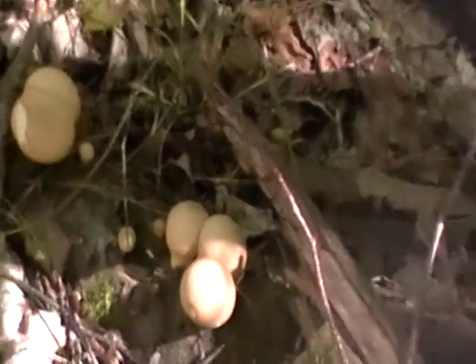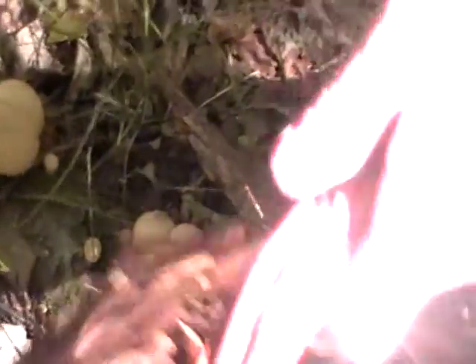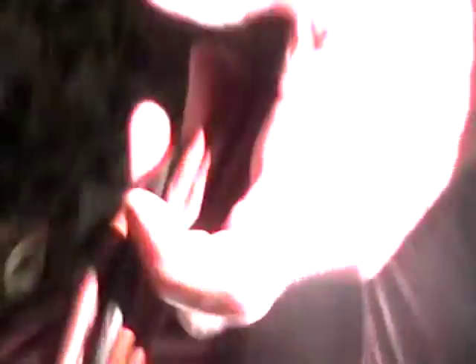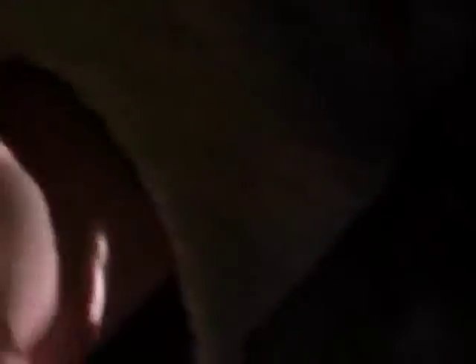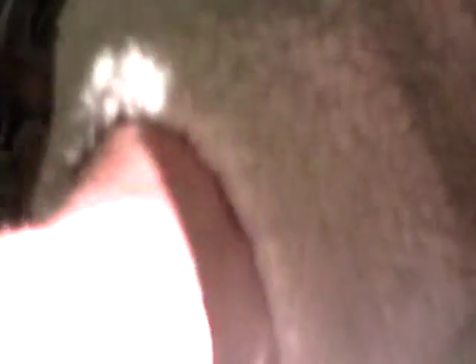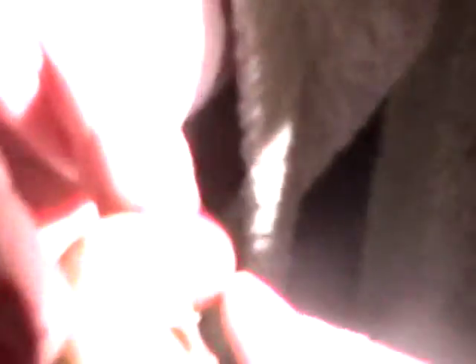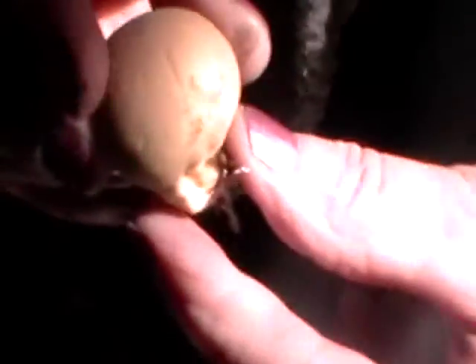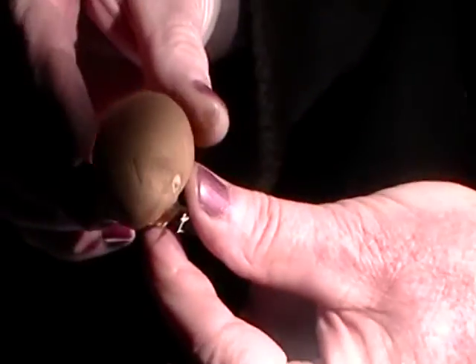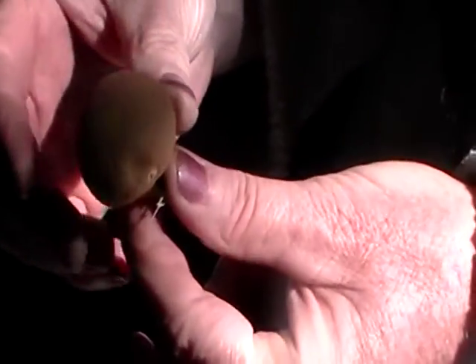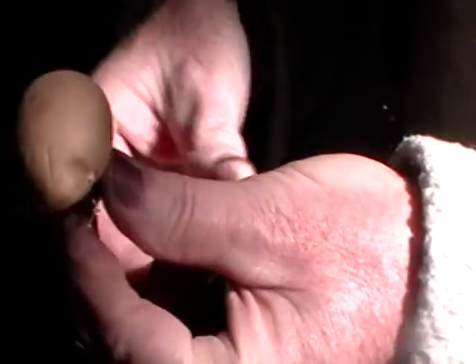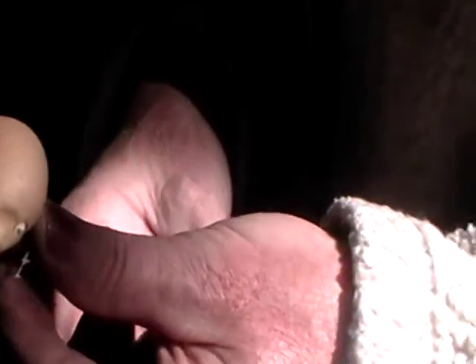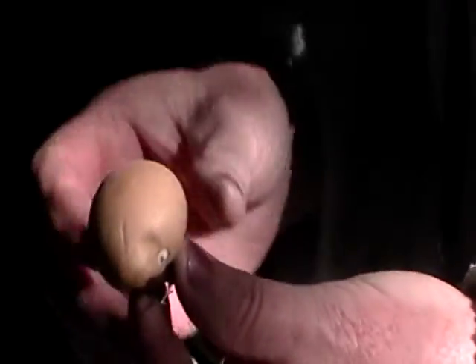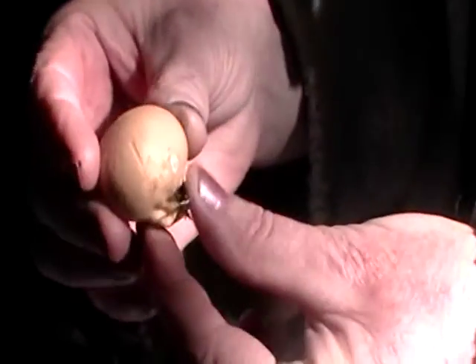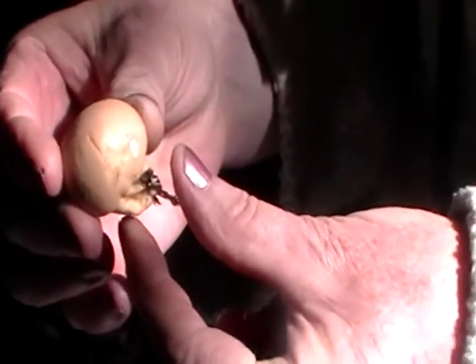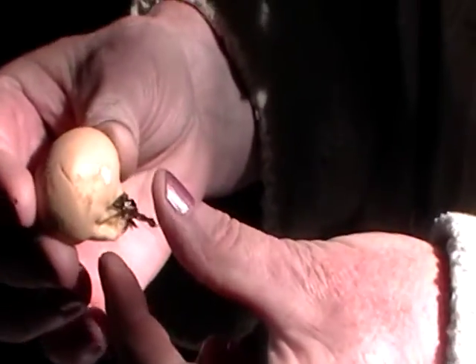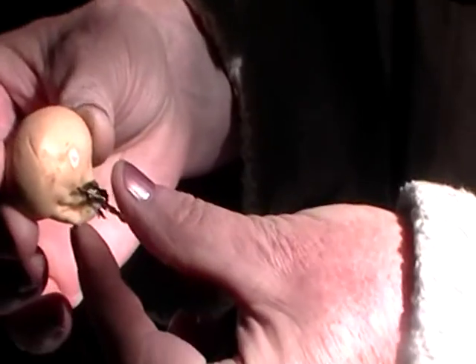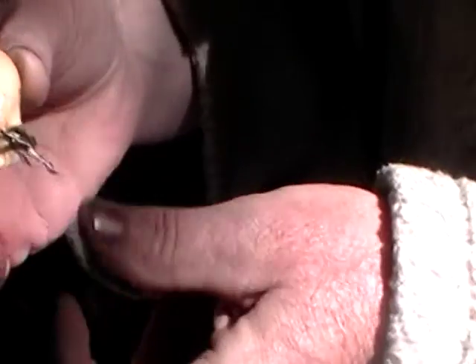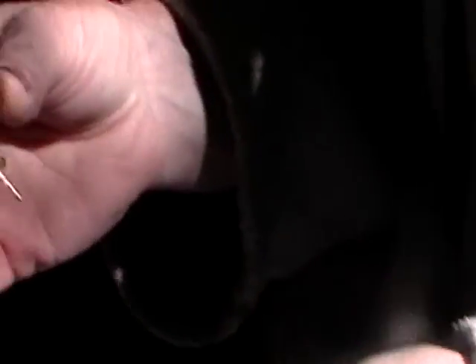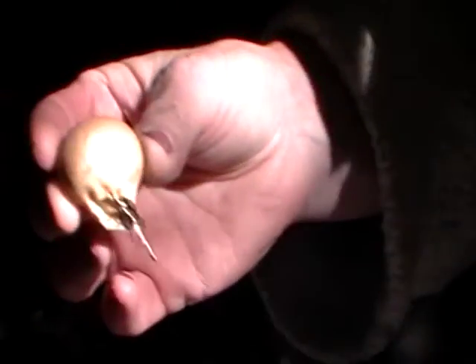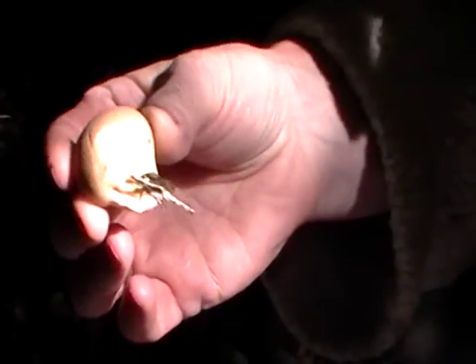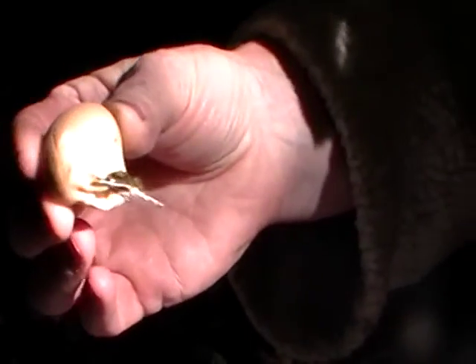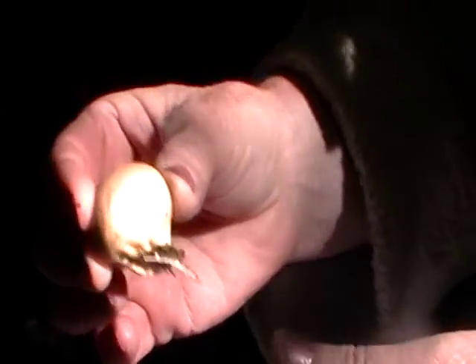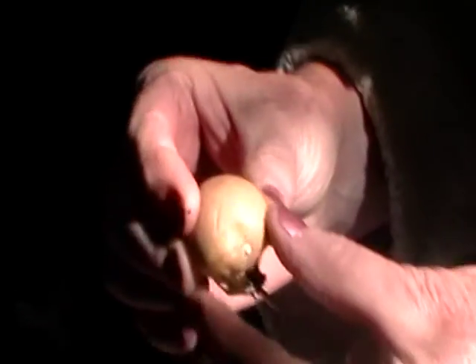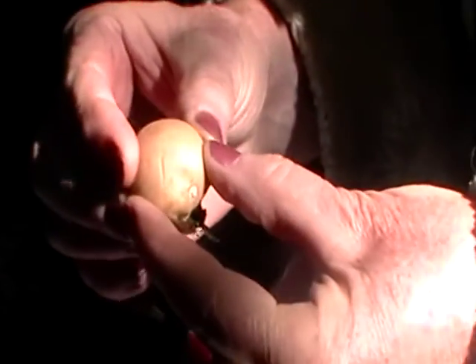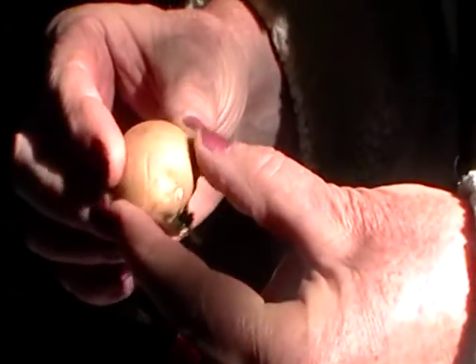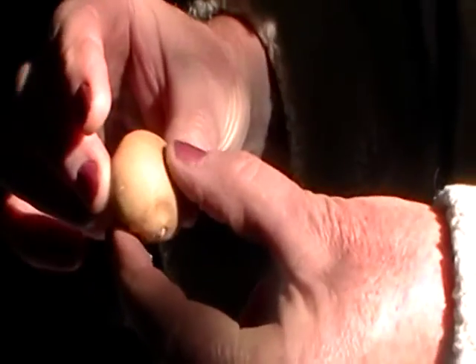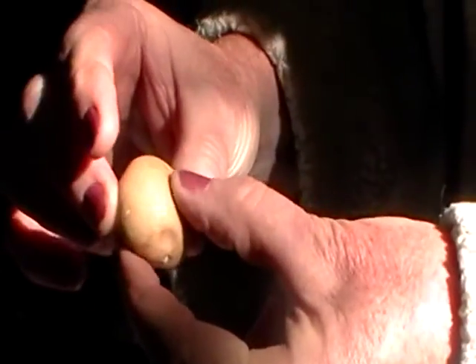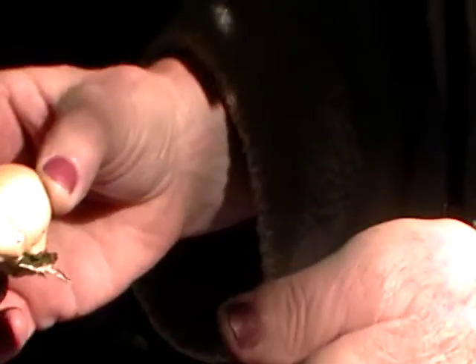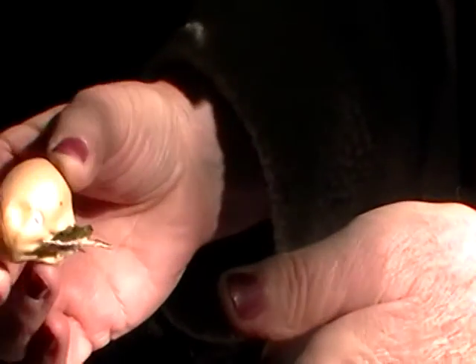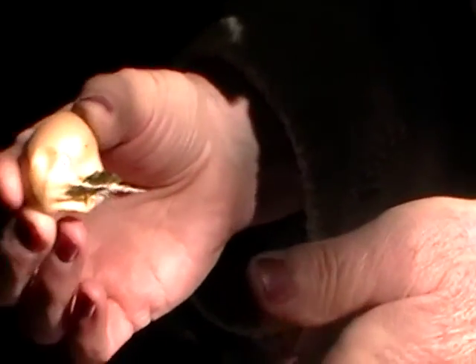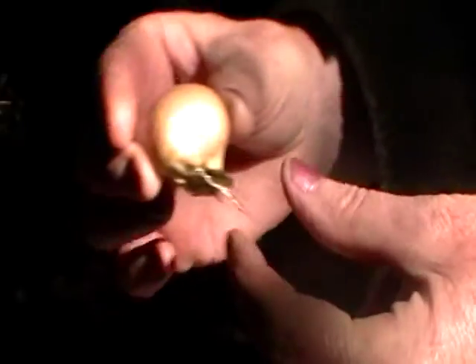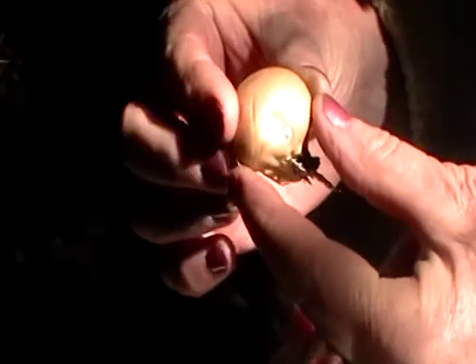Now these are edible, right? These are pear-shaped puffballs. And do they taste good? Somebody said they were bitter. Well, as long as they're white inside when you cut them open. If they start to go yellow, then they're too old. These ones feel all right.